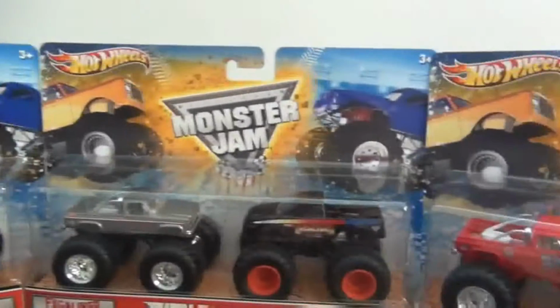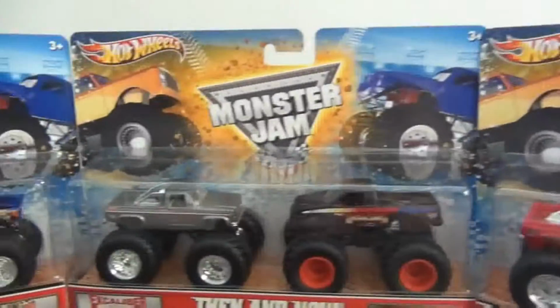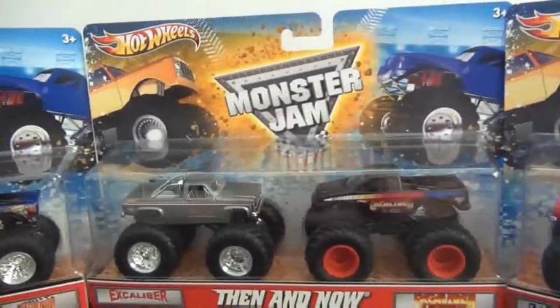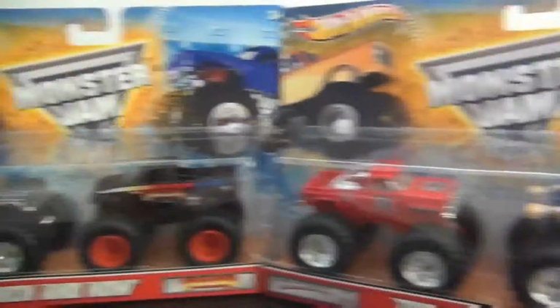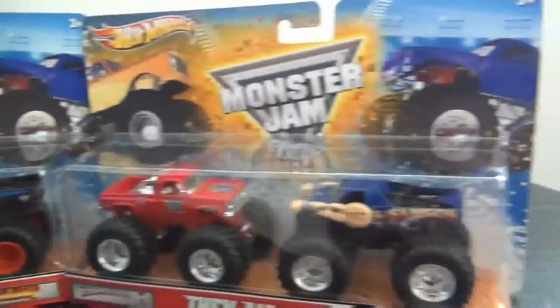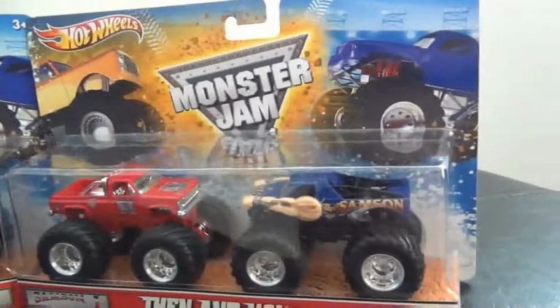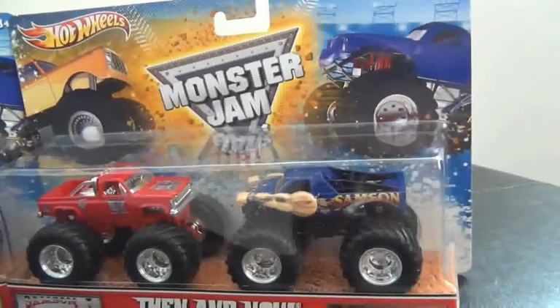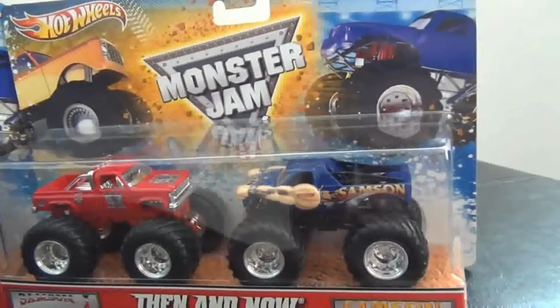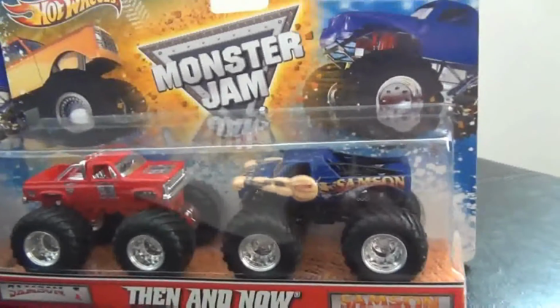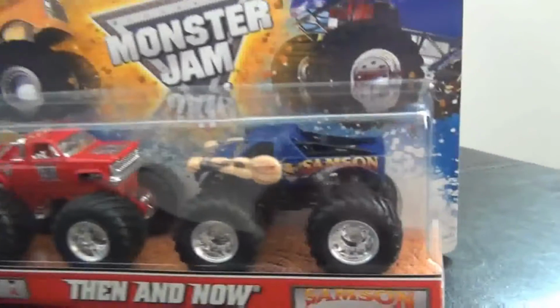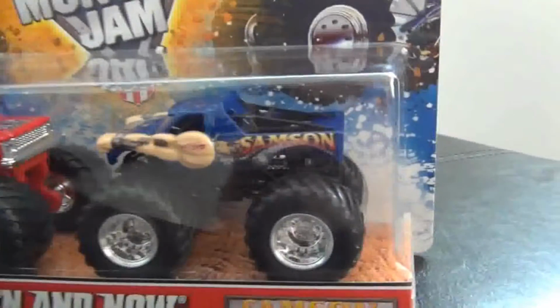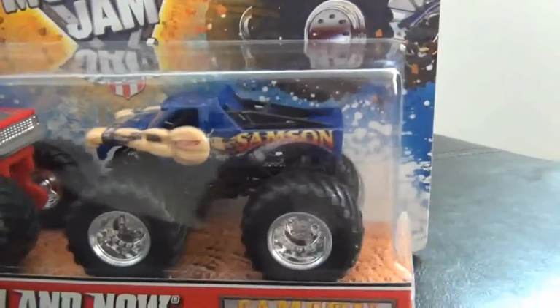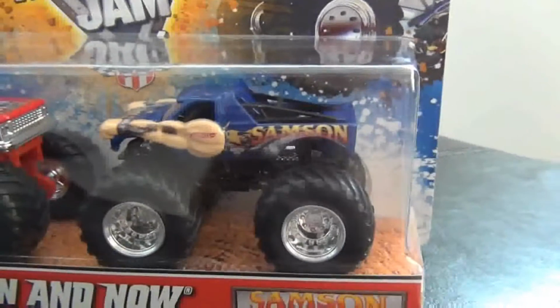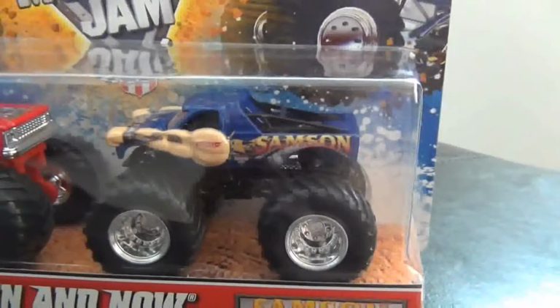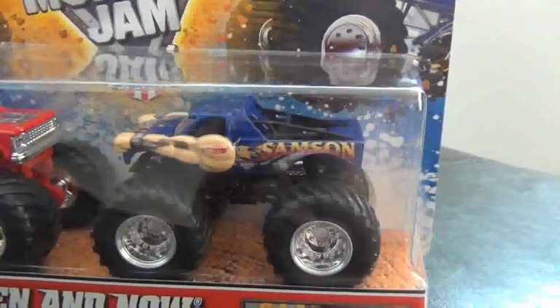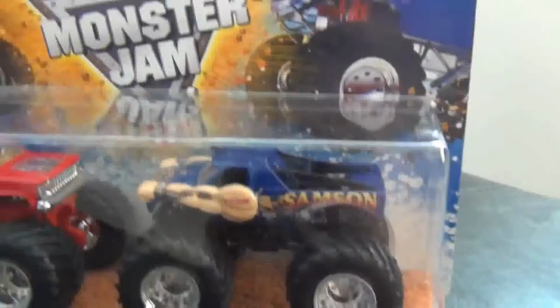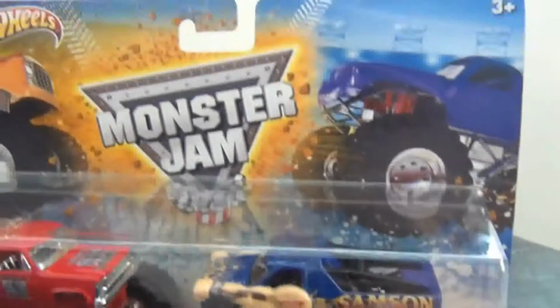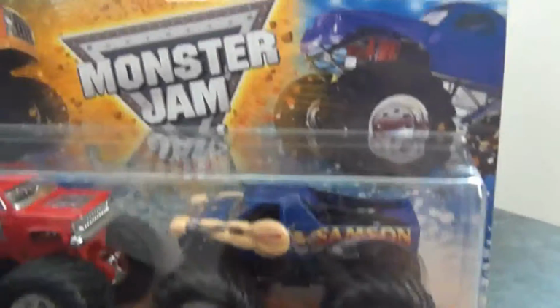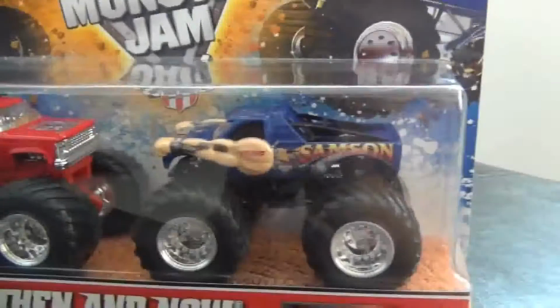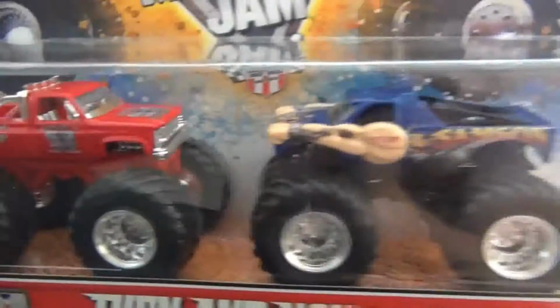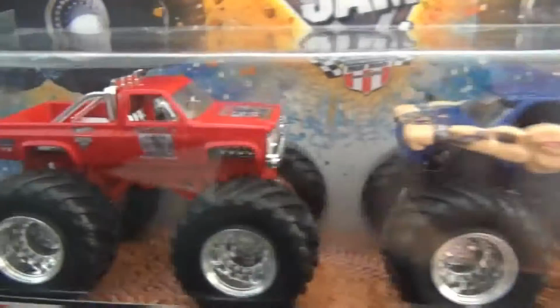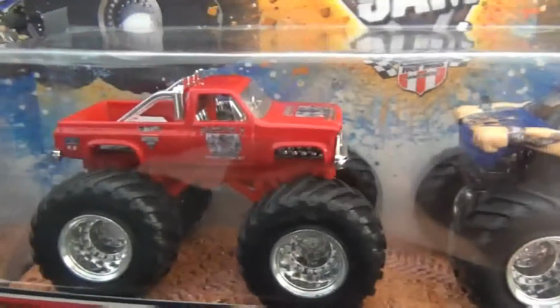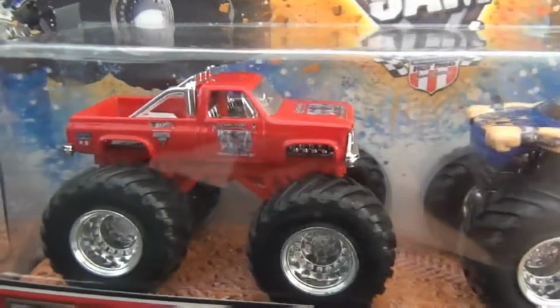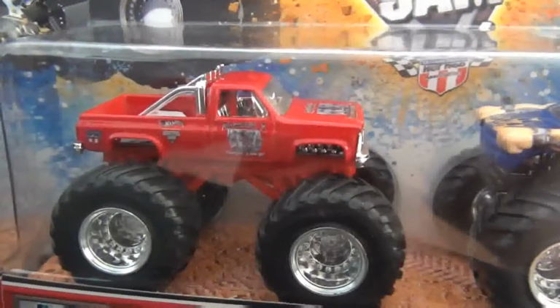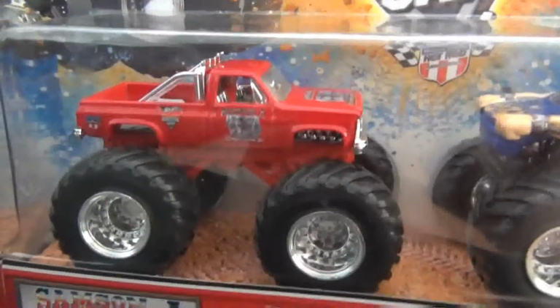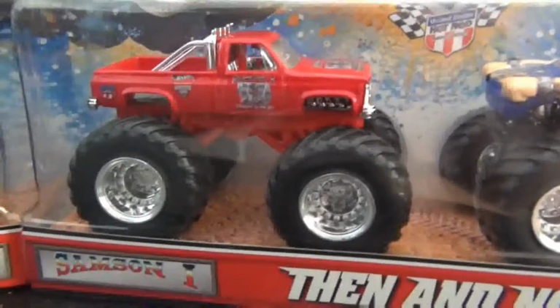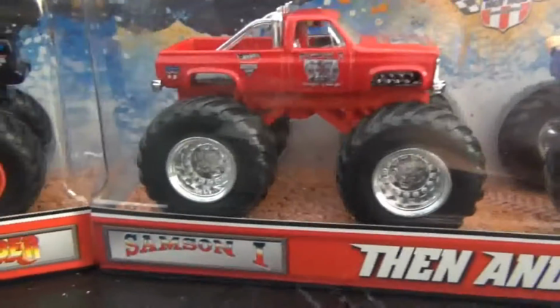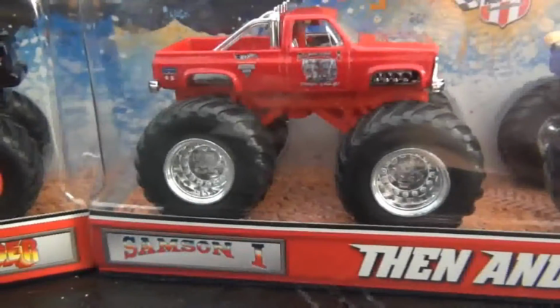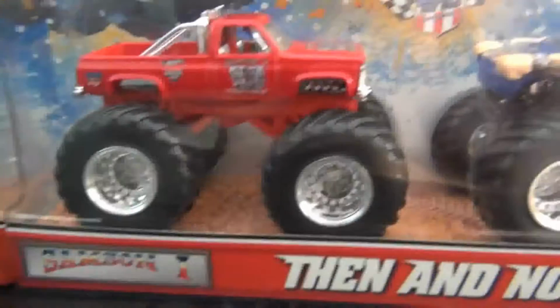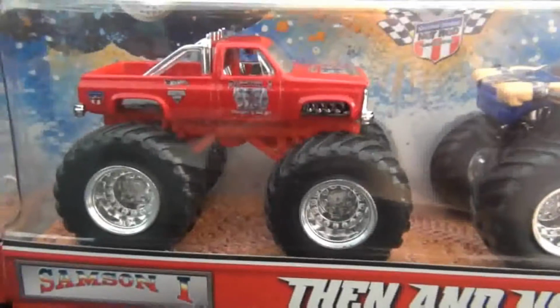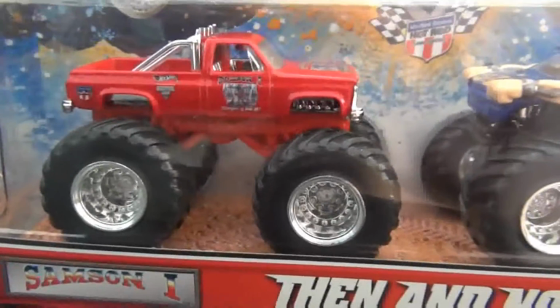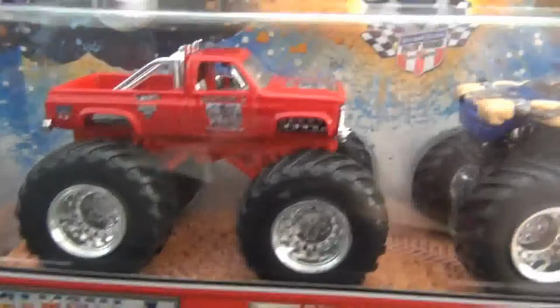I've been waiting for these to come out for a while, and they have the new version of trucks currently in Monster Jam, and they got the old school version too. So I really like it. I got Samson 1 here.